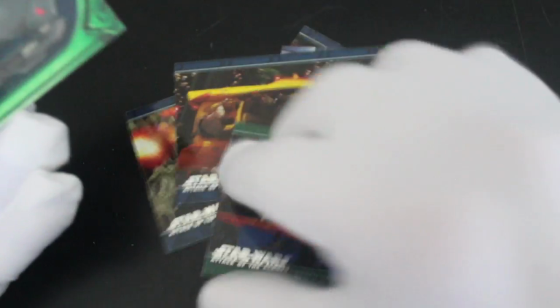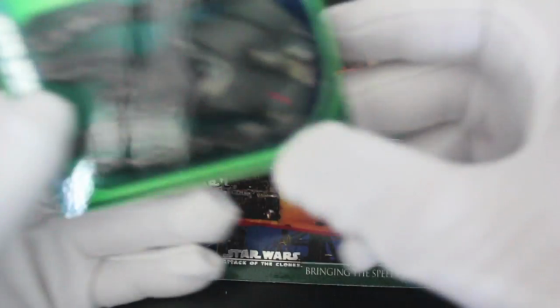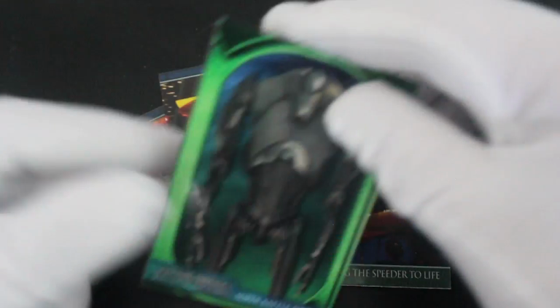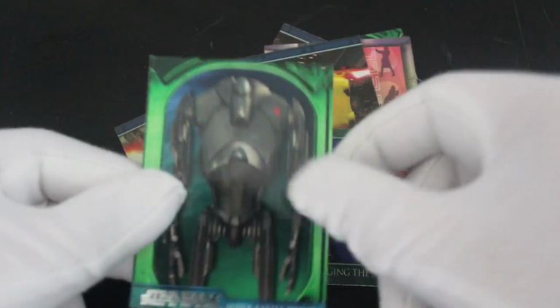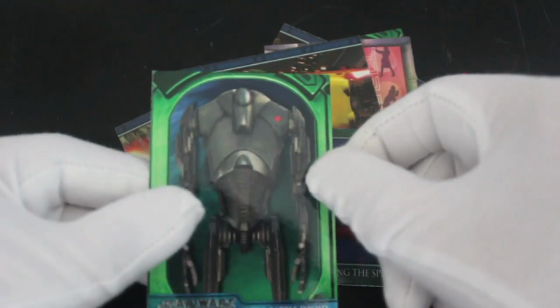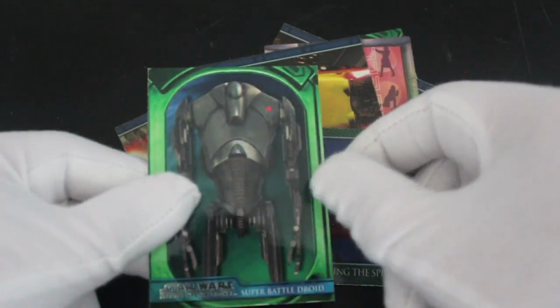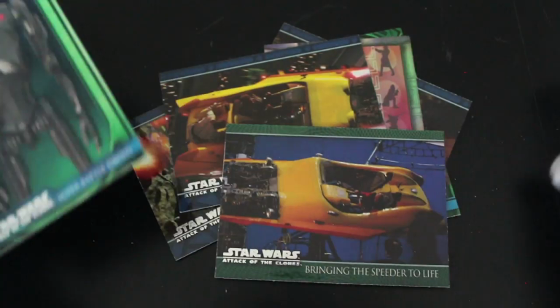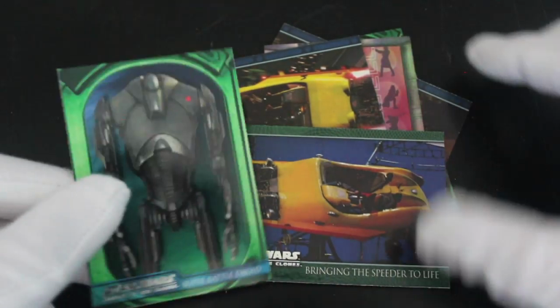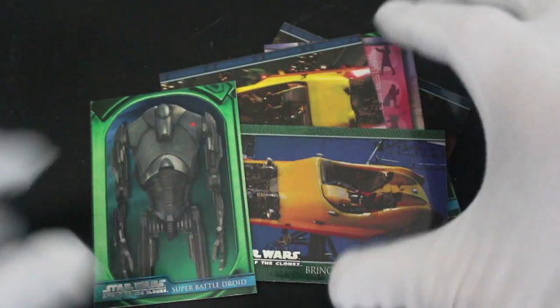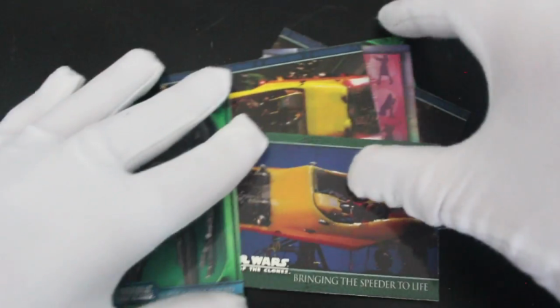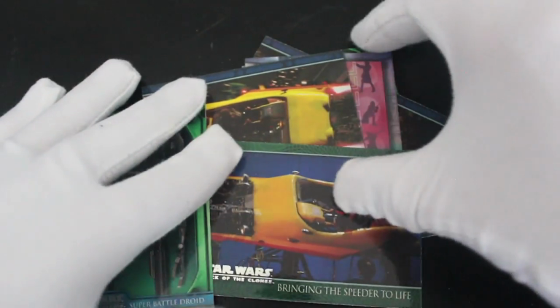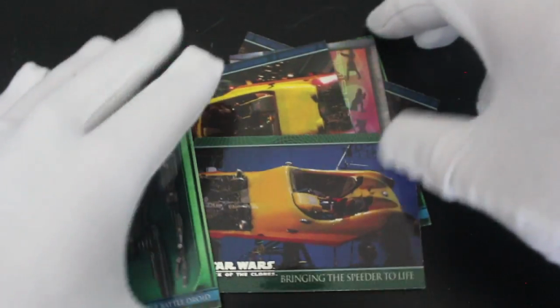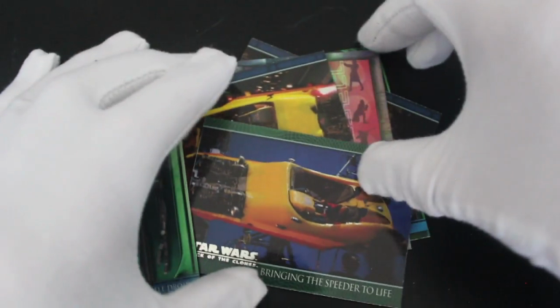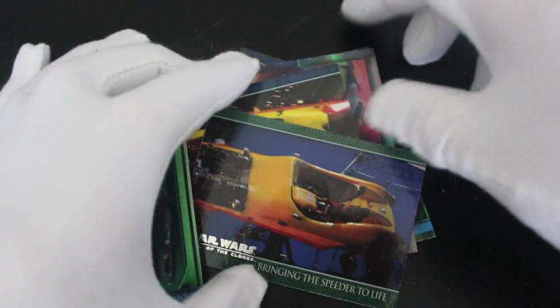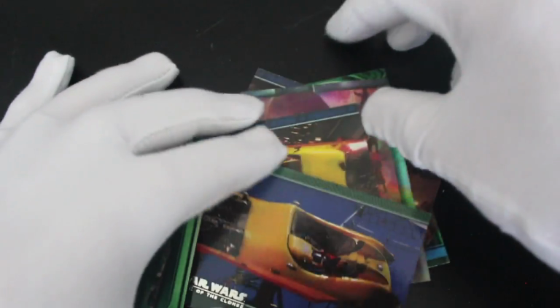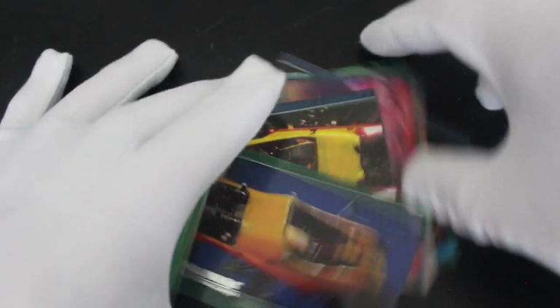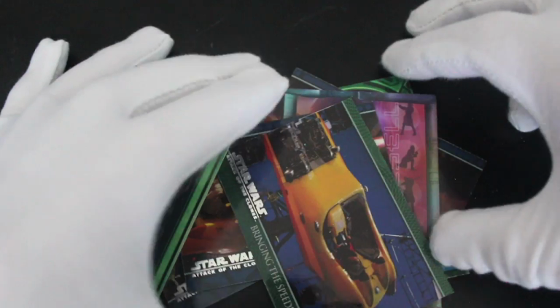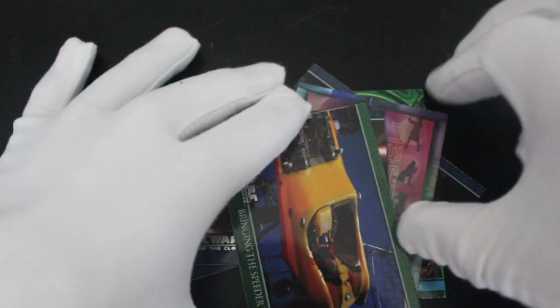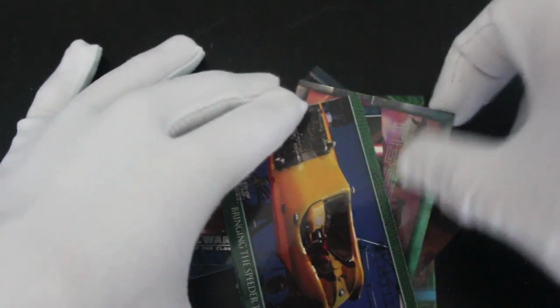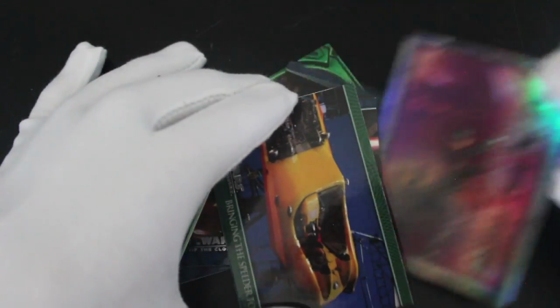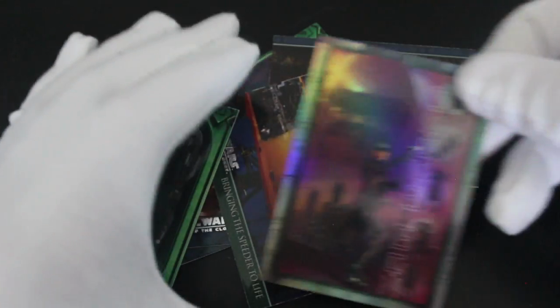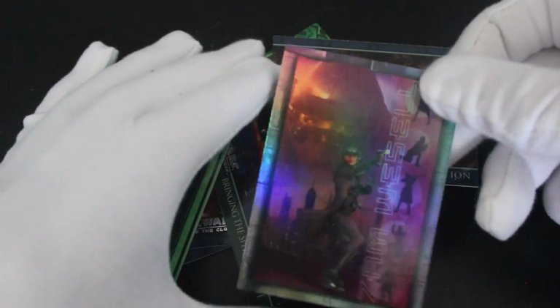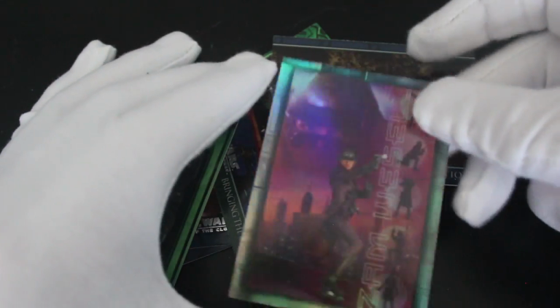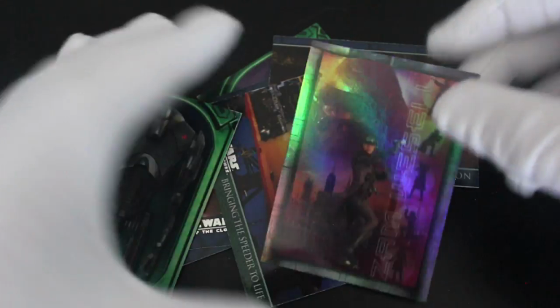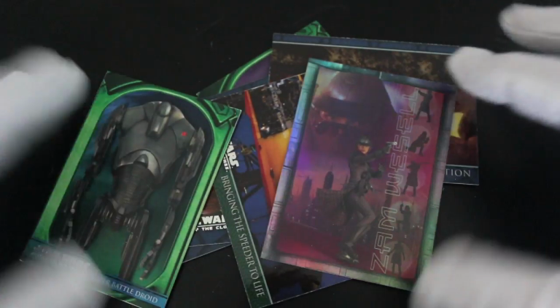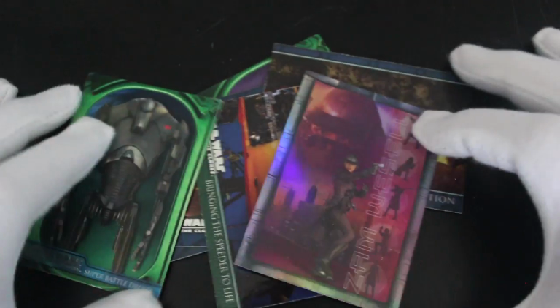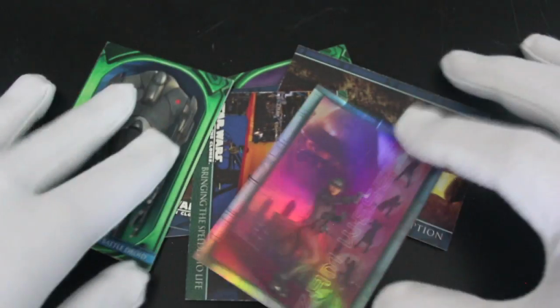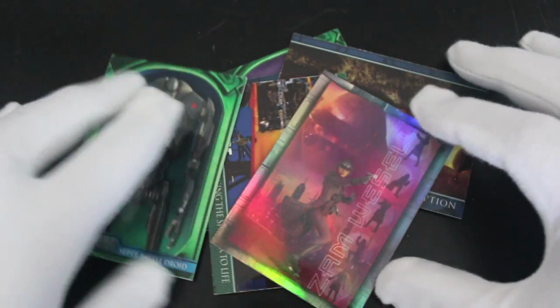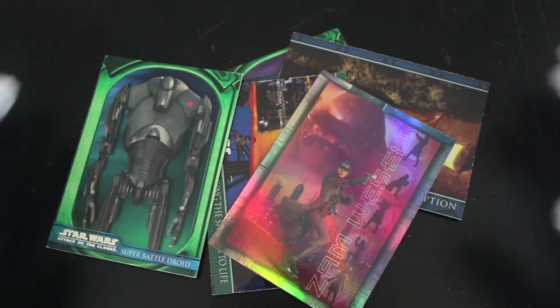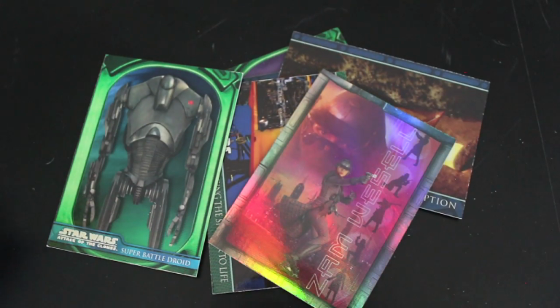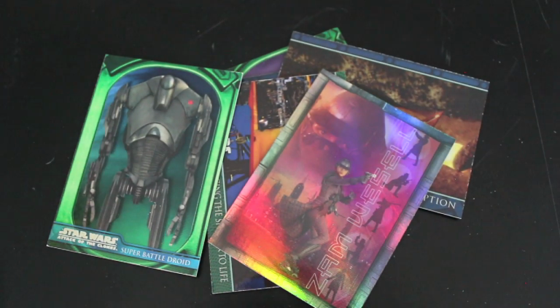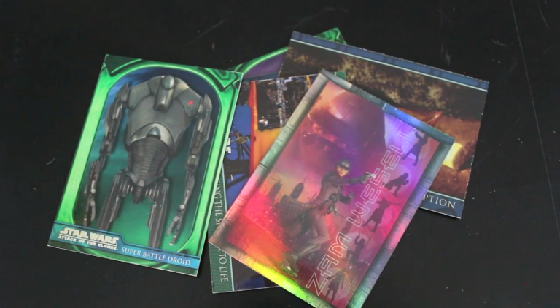And then you've got a battle droid there to finish things off. If you like these cards, let me know in the comments. Have you got these? Do you need Zam Wesell? Let me know in the comments and I'll see what I can do. I'll sort you out with it.